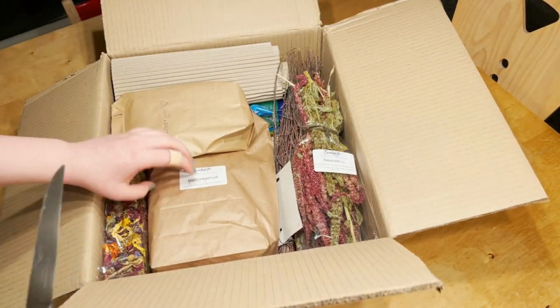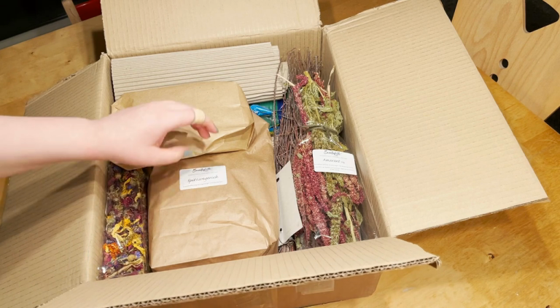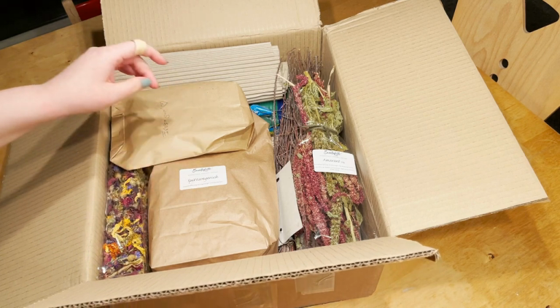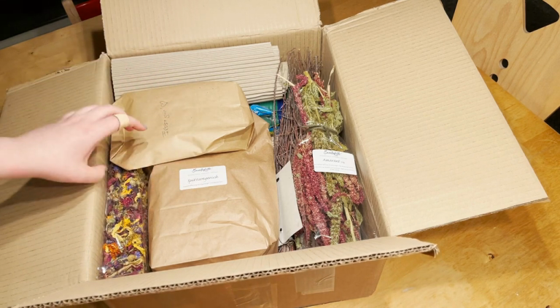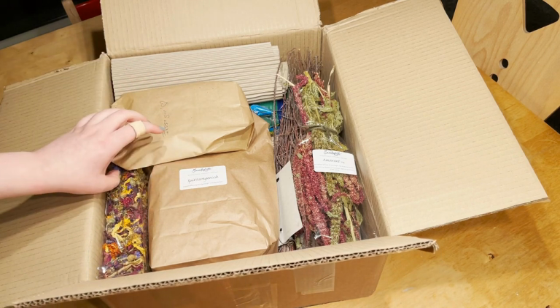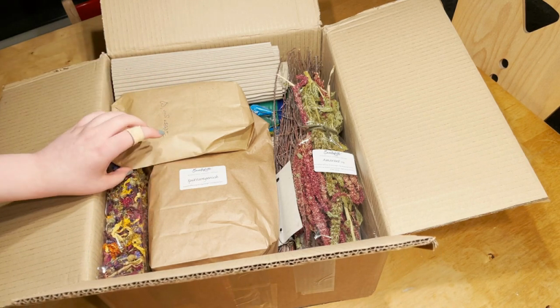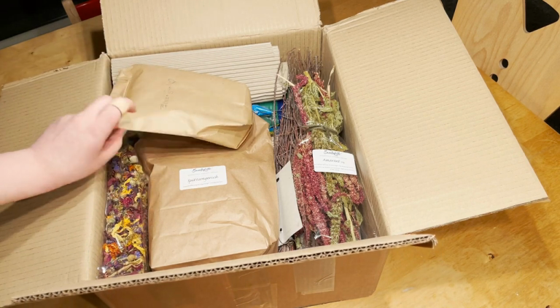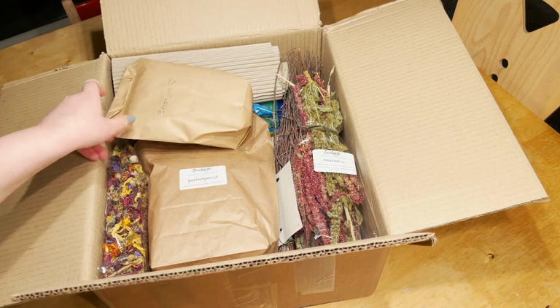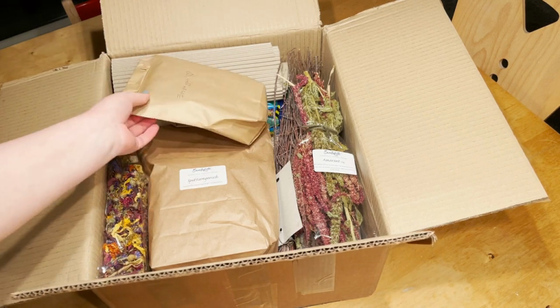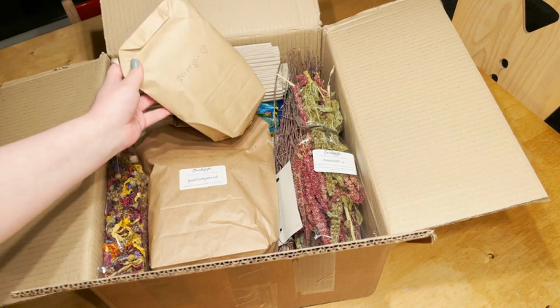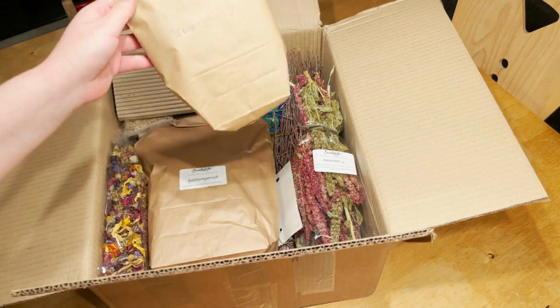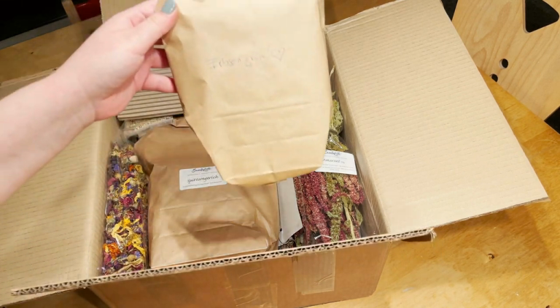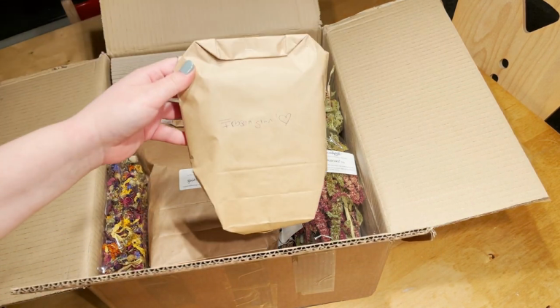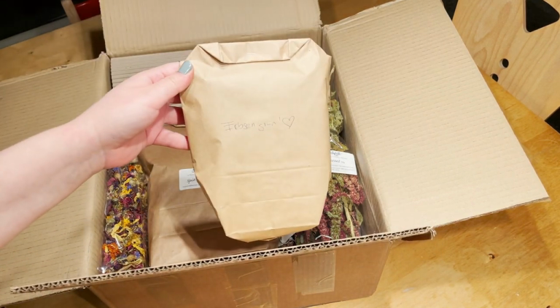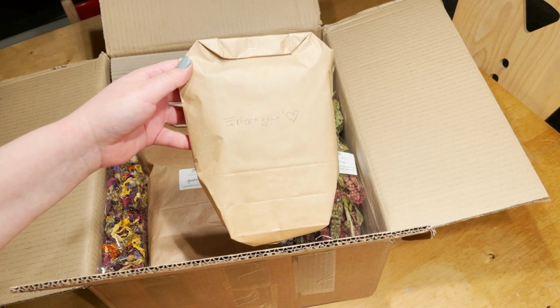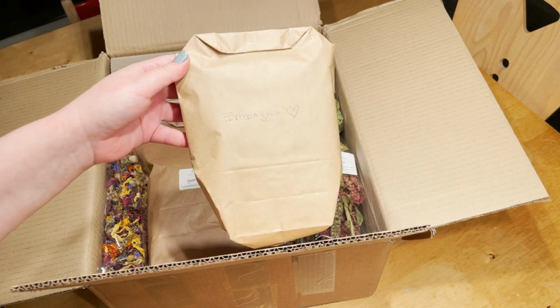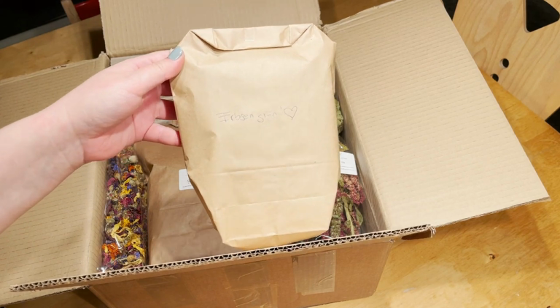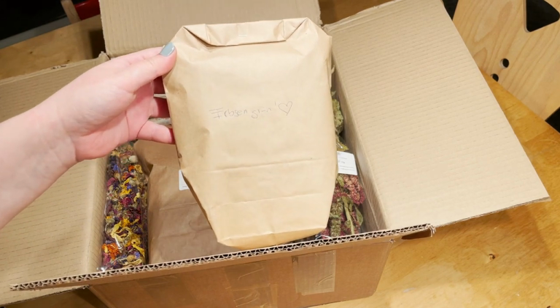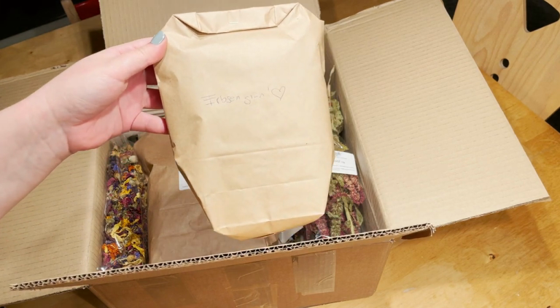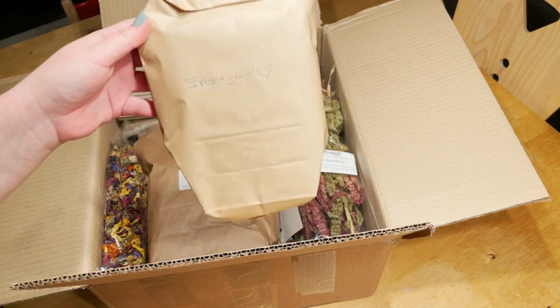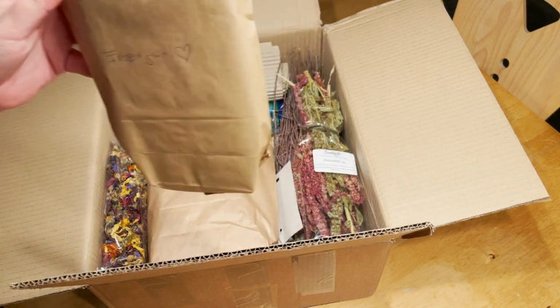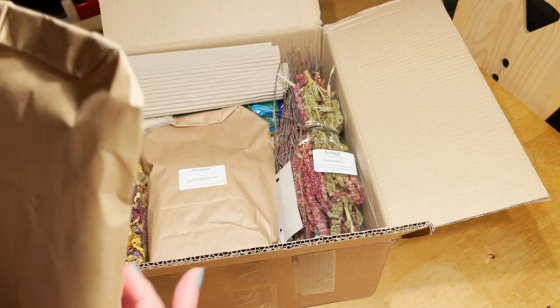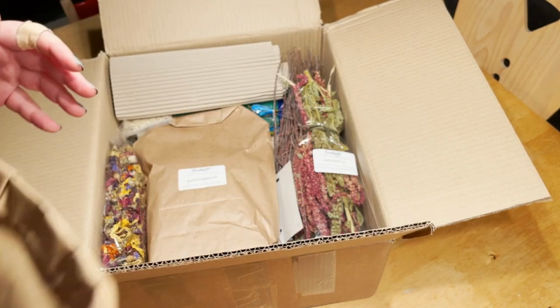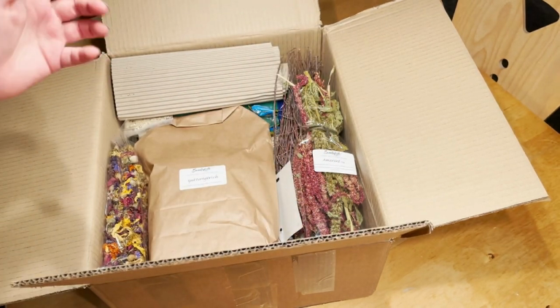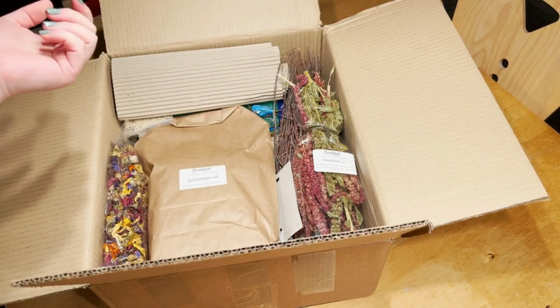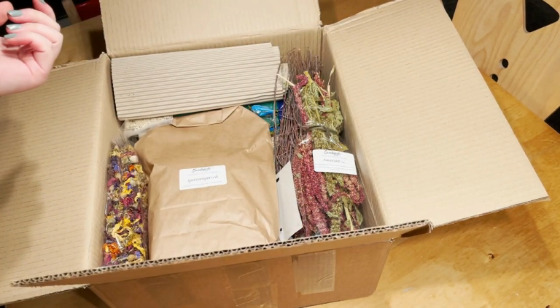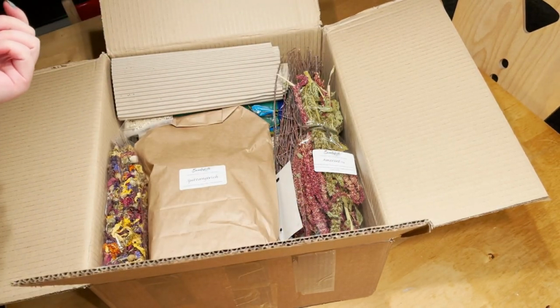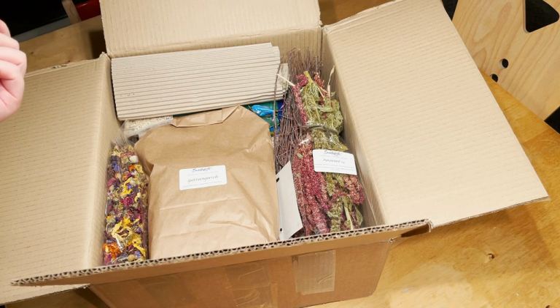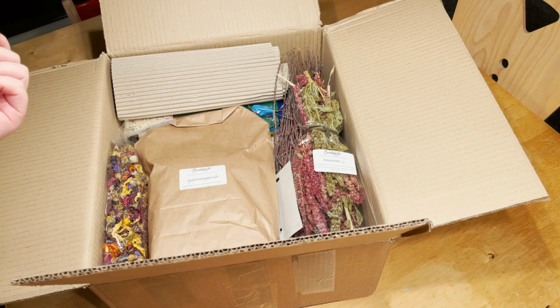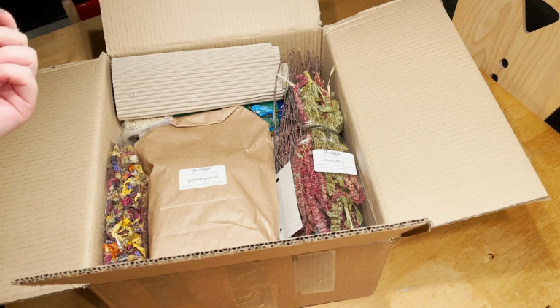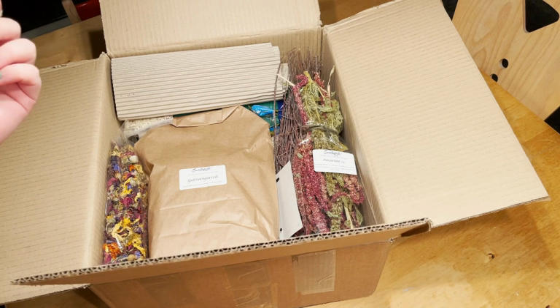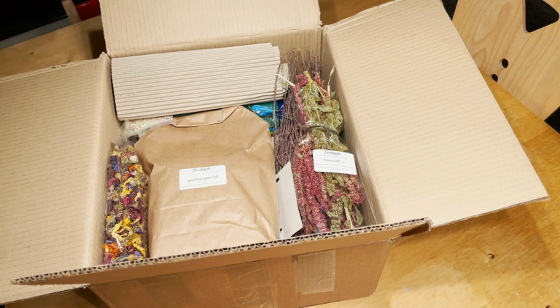The first thing that I got is Elbsengrün. This is just the grains of a pea plant. I got this as a small gift — I did not order it — but I'm excited to see if my hamsters like it.